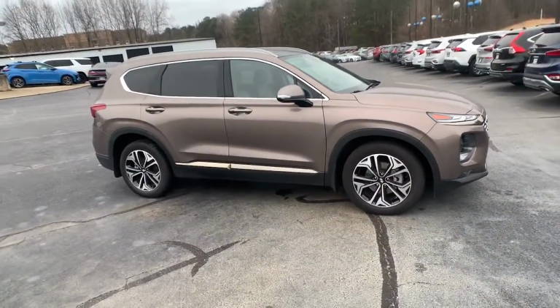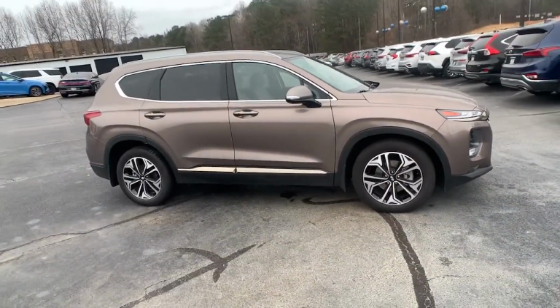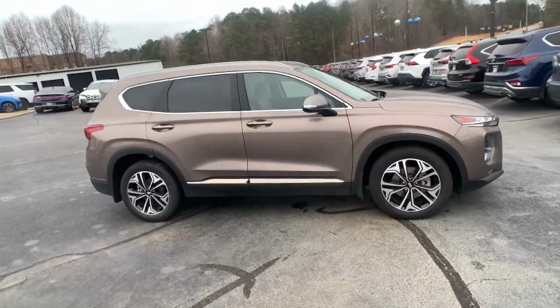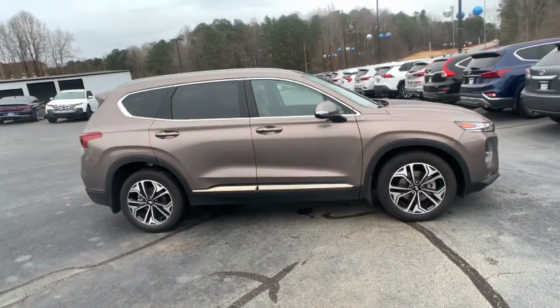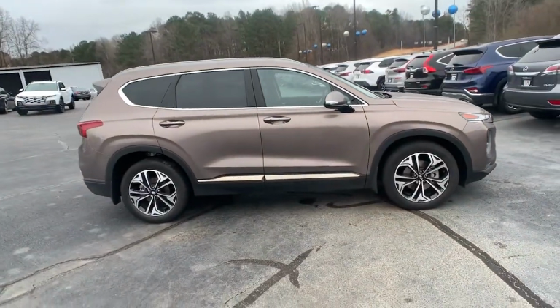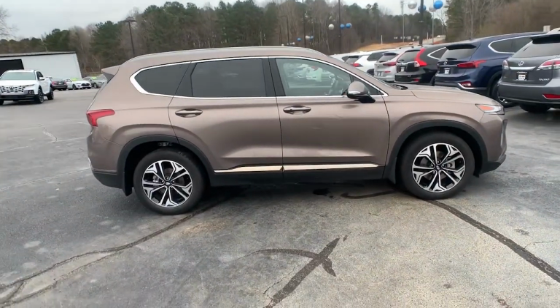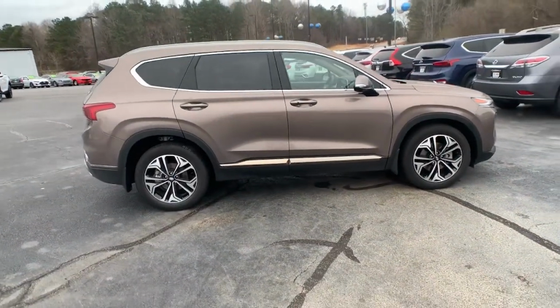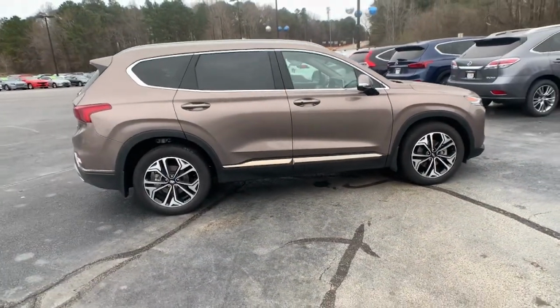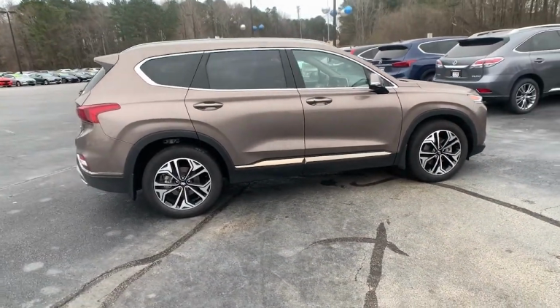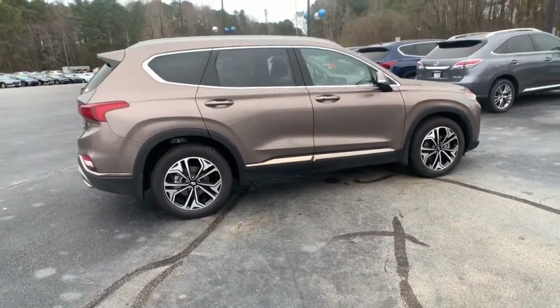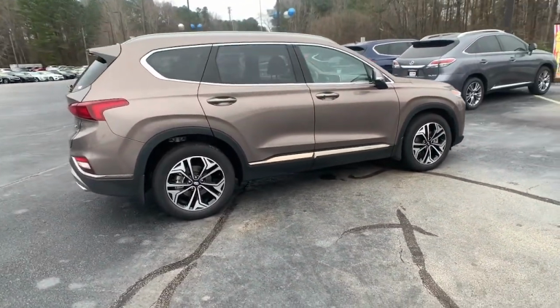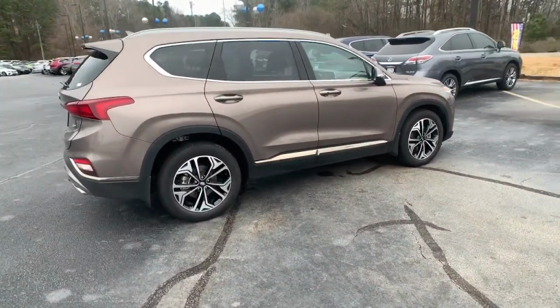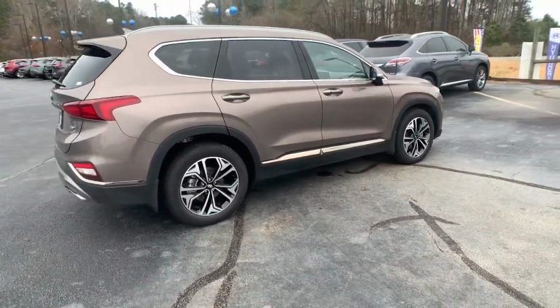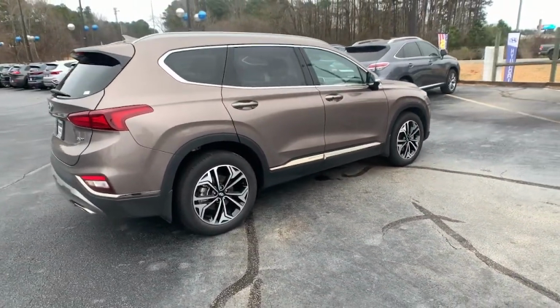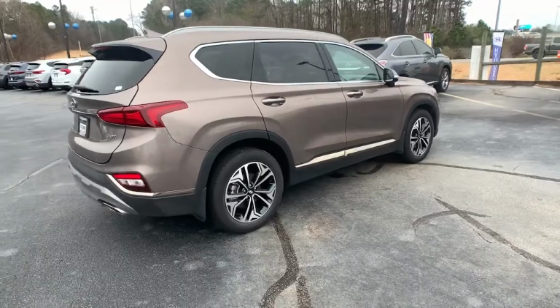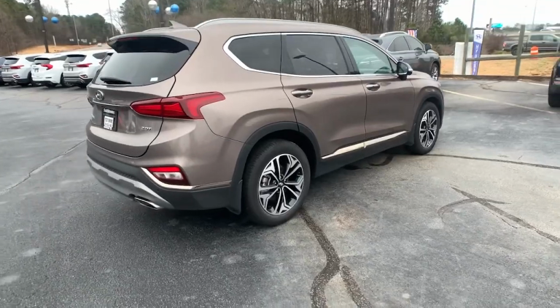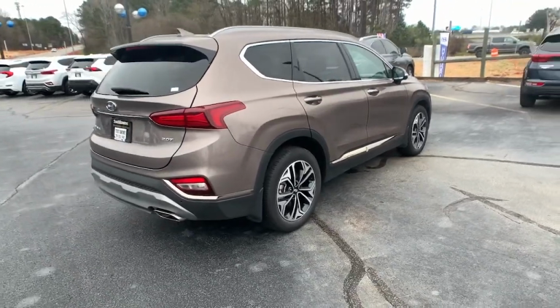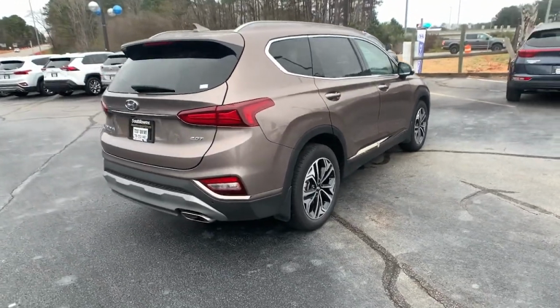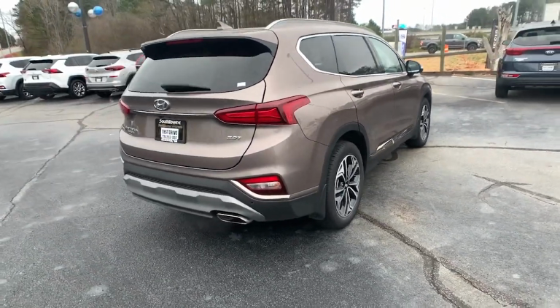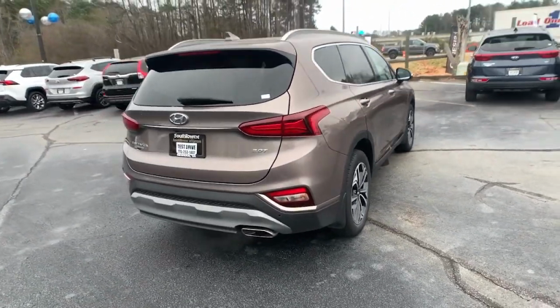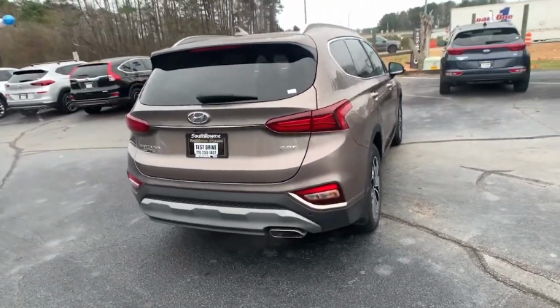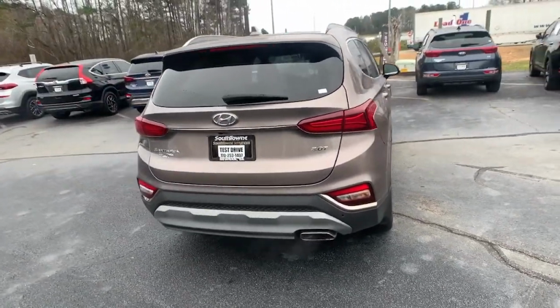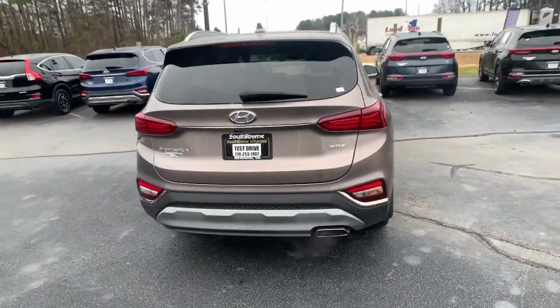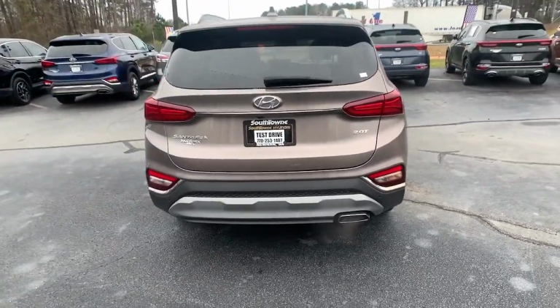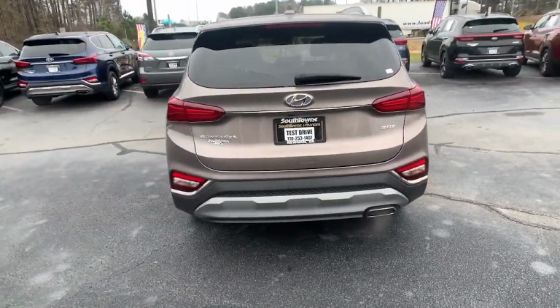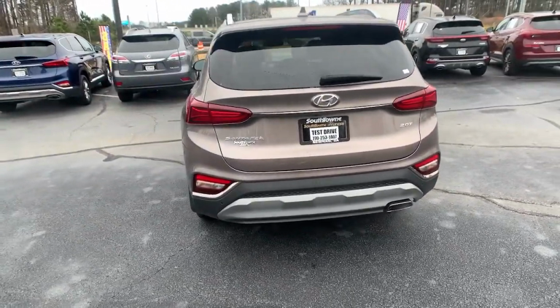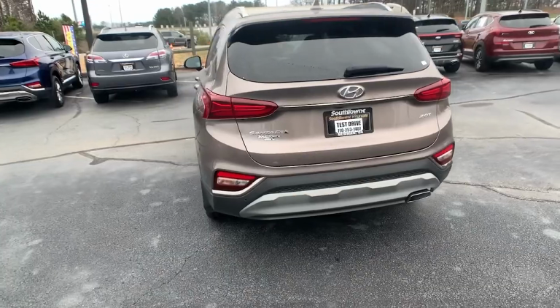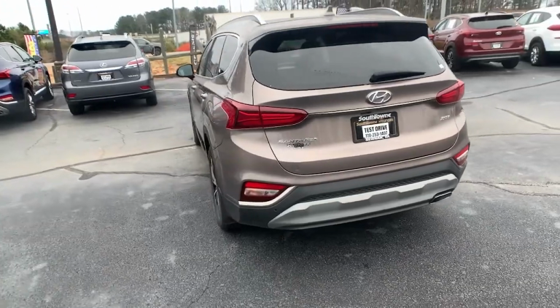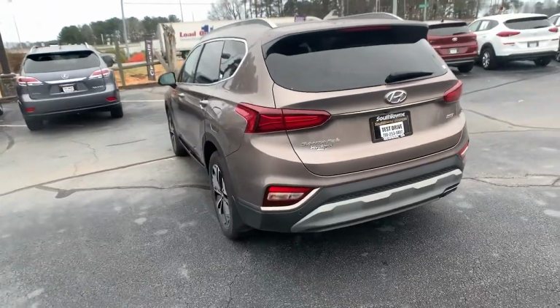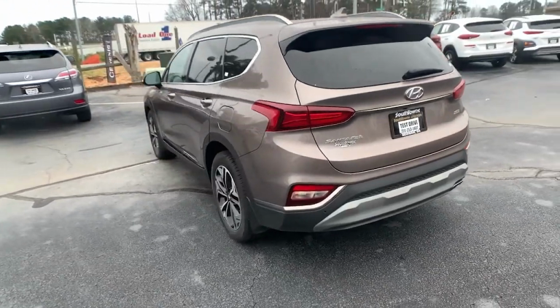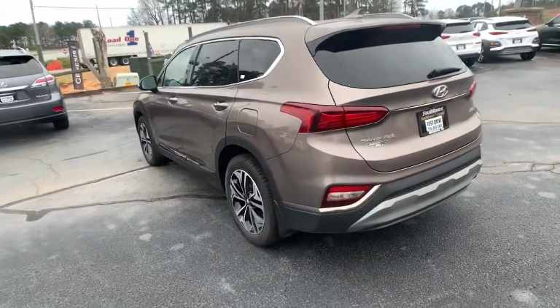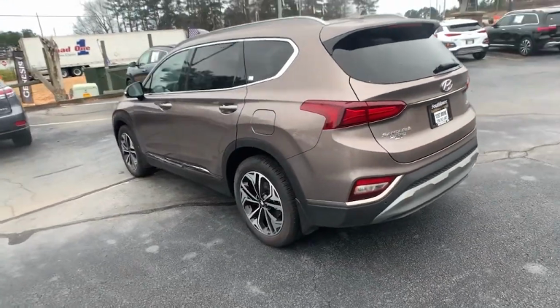Here's a stylish, family-friendly Hyundai Santa Fe. With bold modern looks, standard infotainment, and the latest safety features, this spacious, versatile midsize crossover infuses every drive with comfort and confidence.